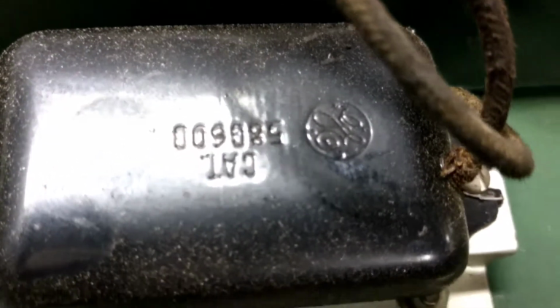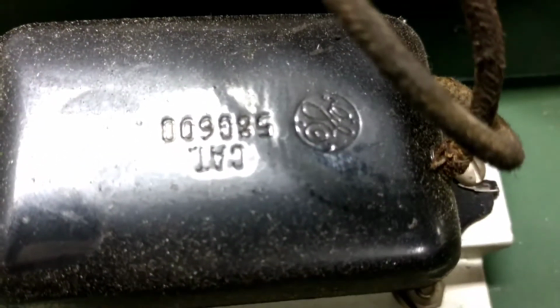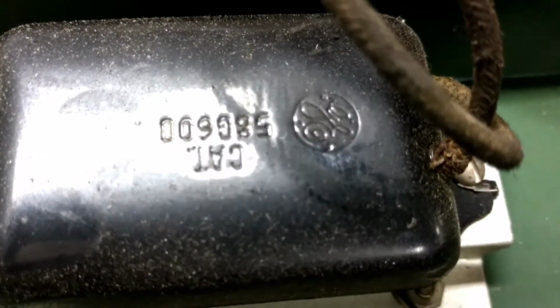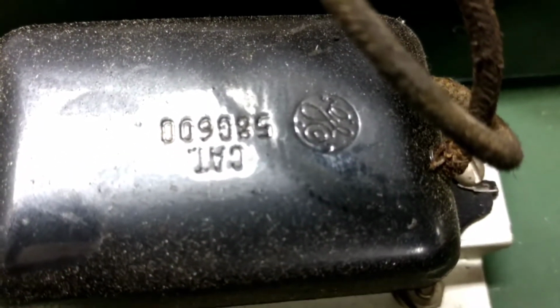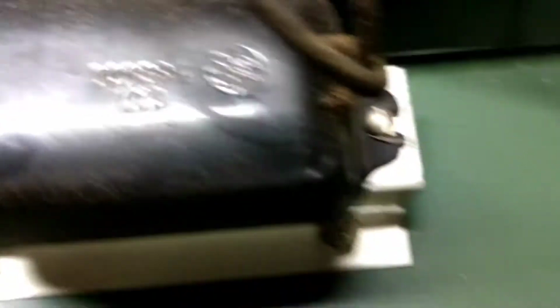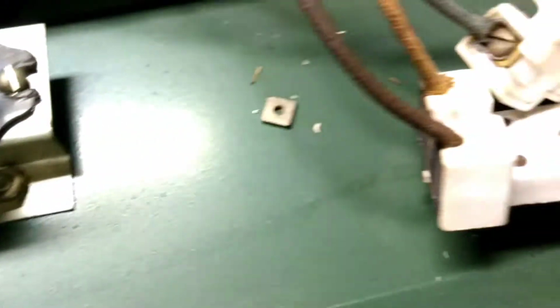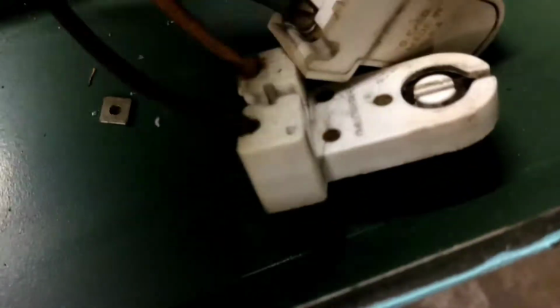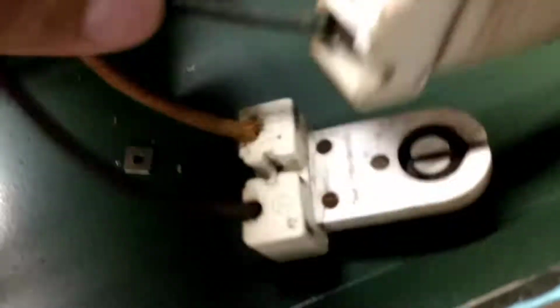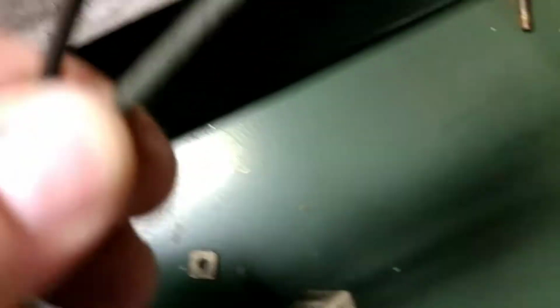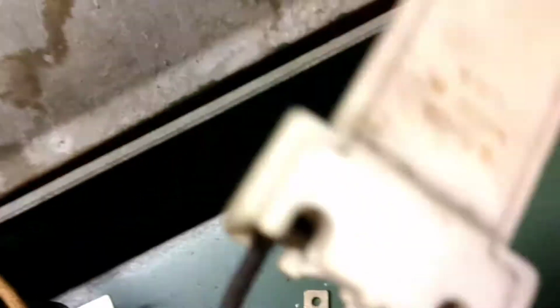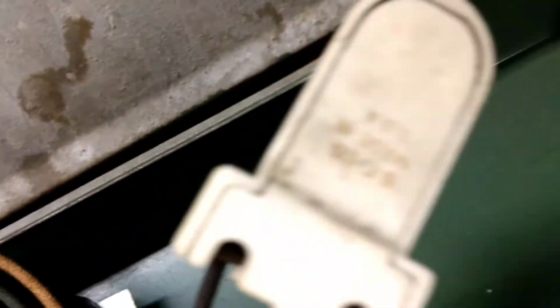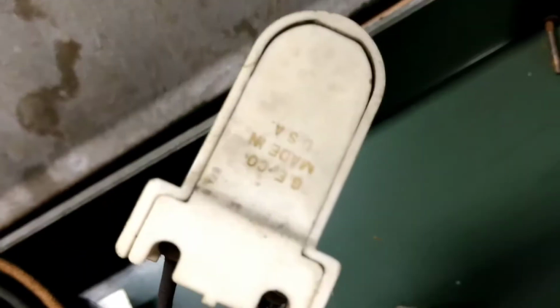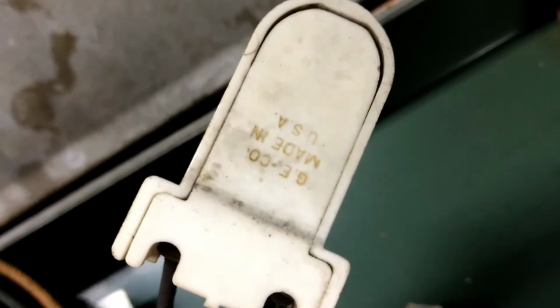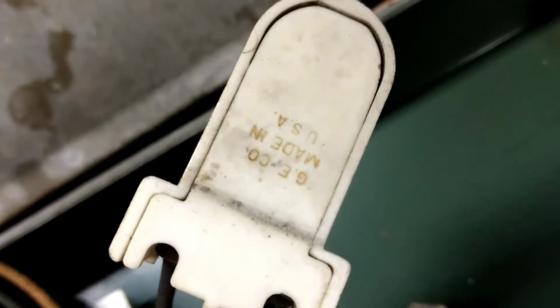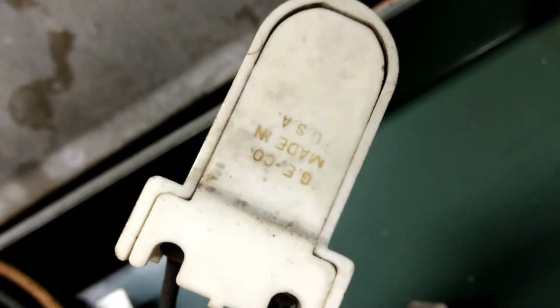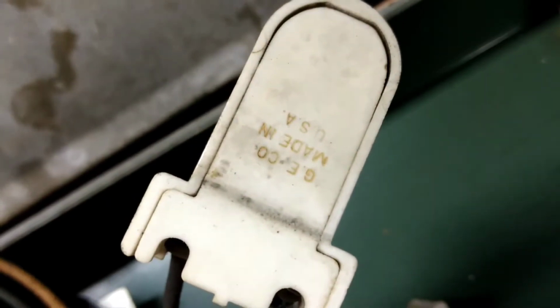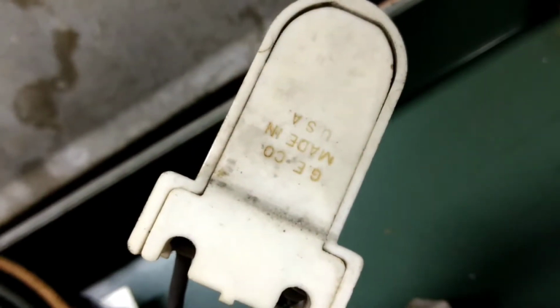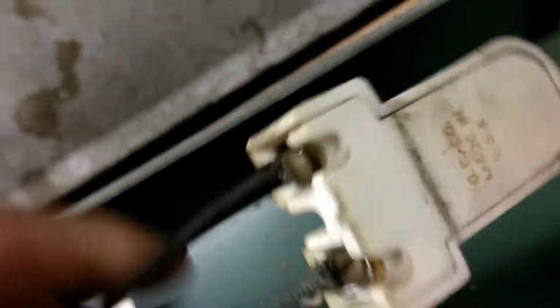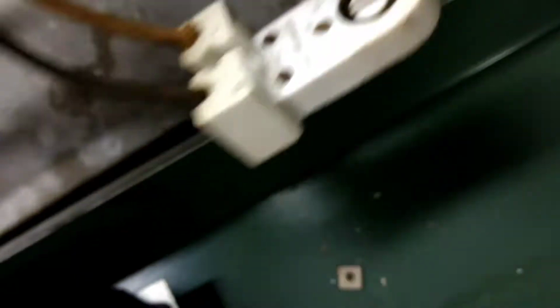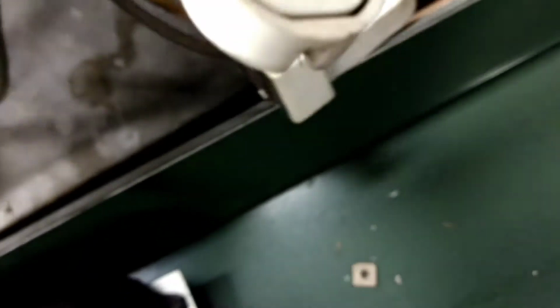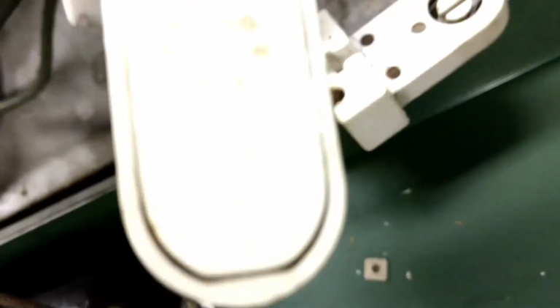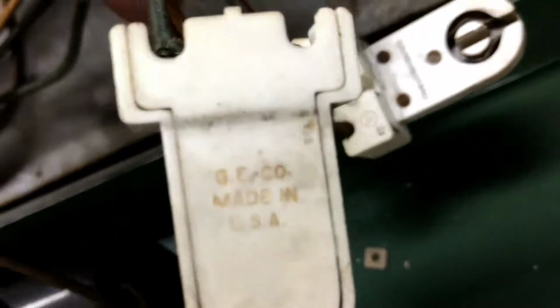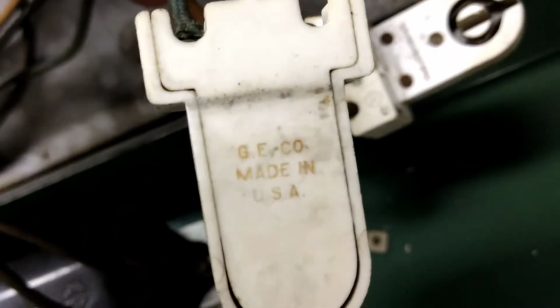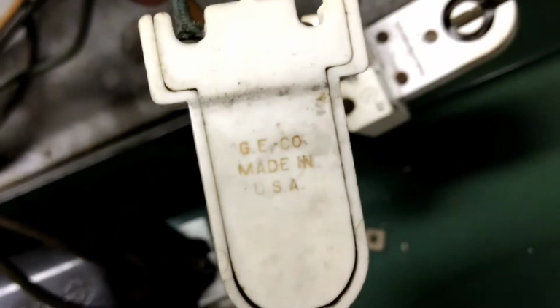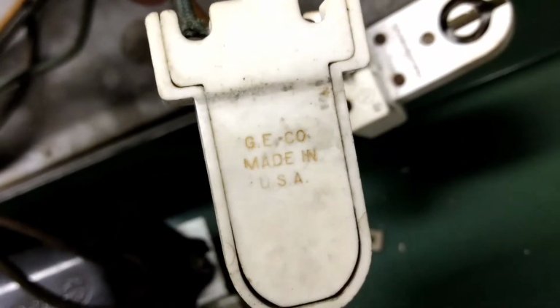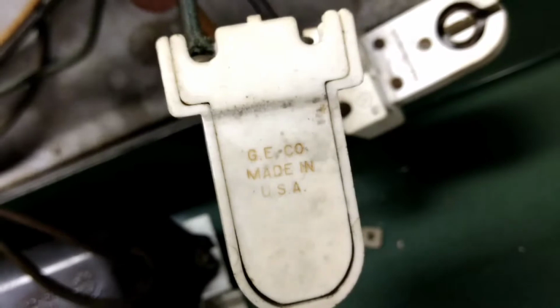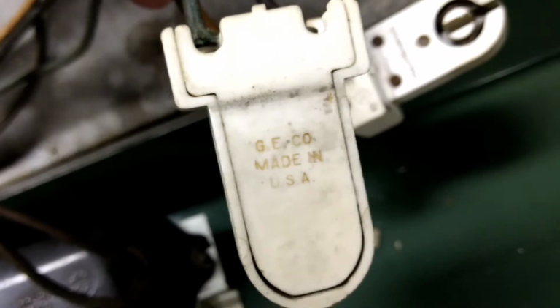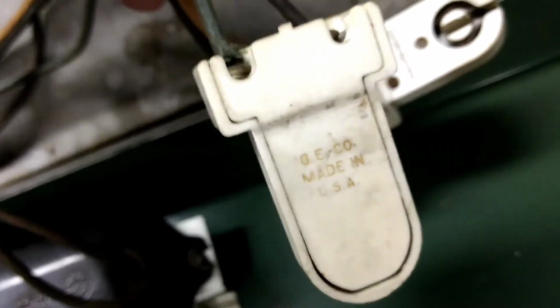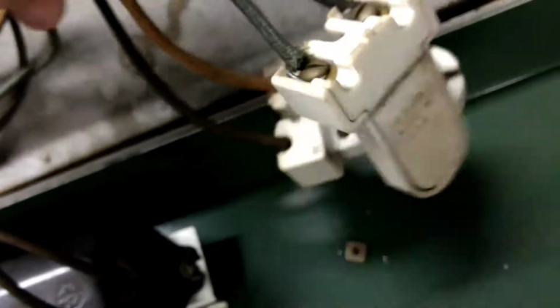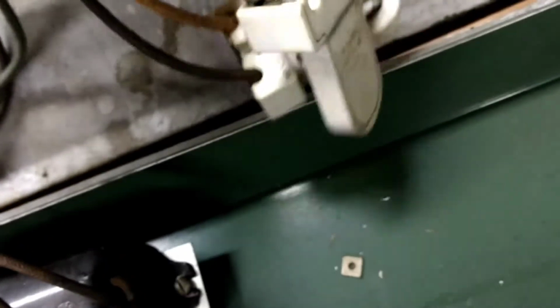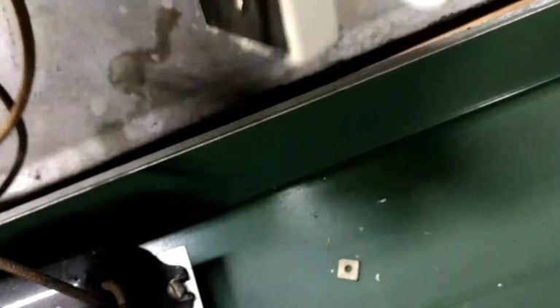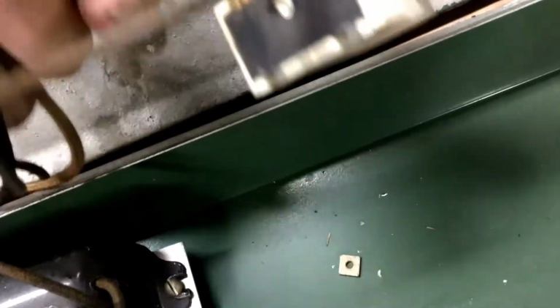Looks like everything's made by GE. GE Co. You don't see that every day. Made in USA.